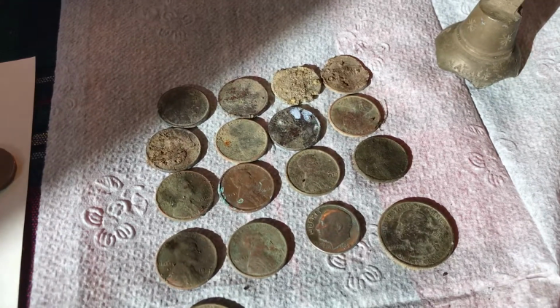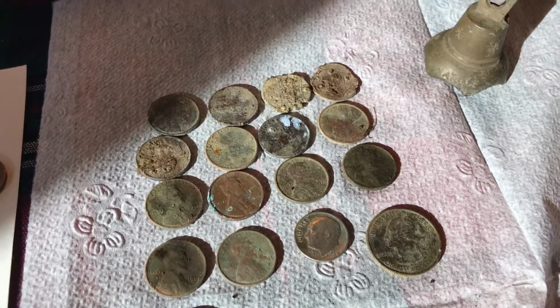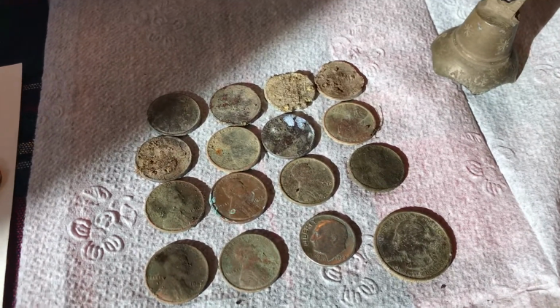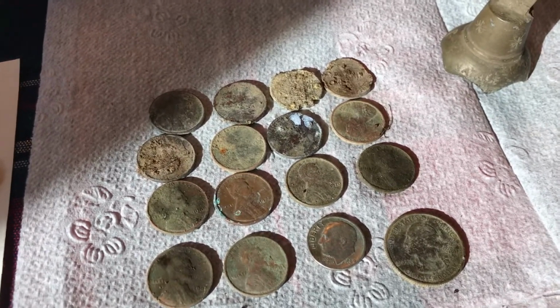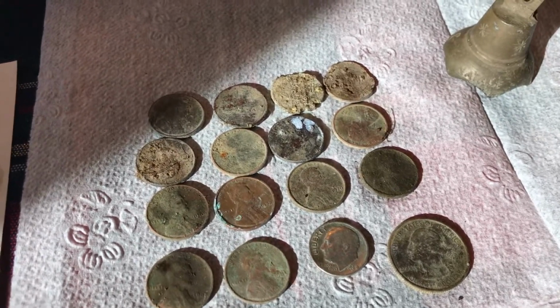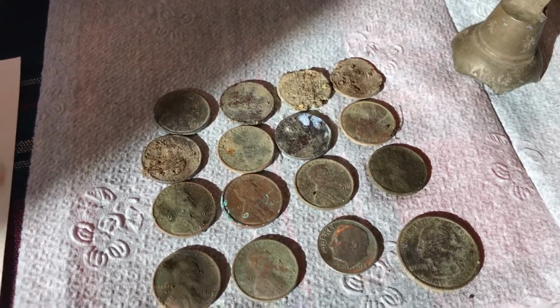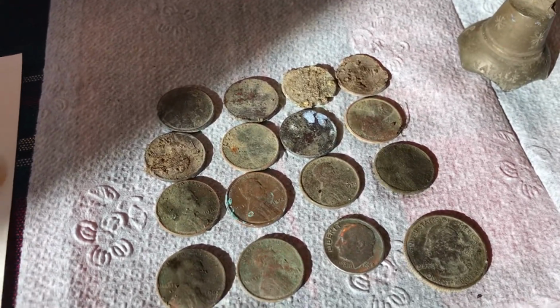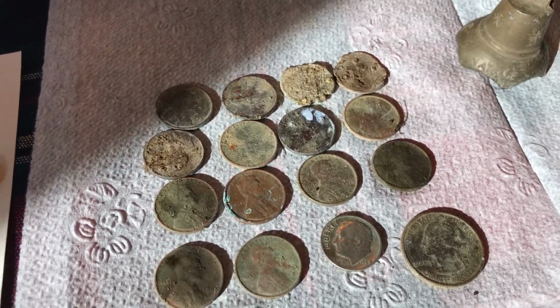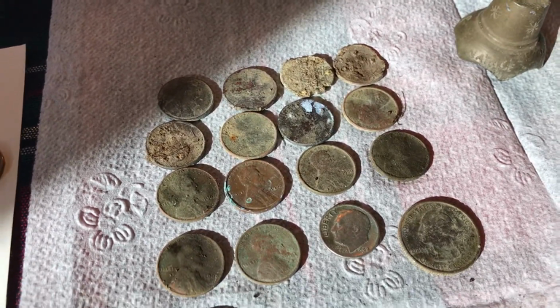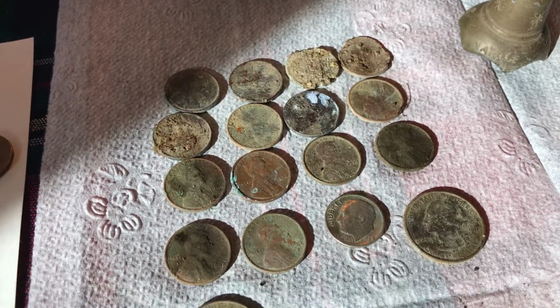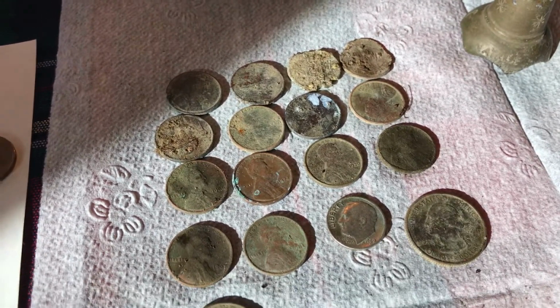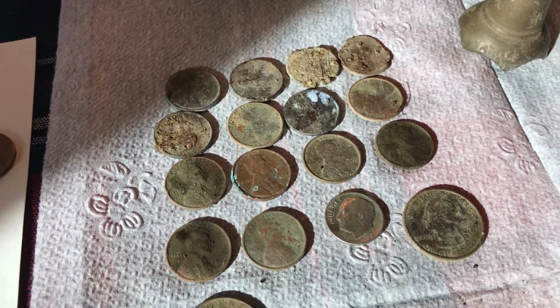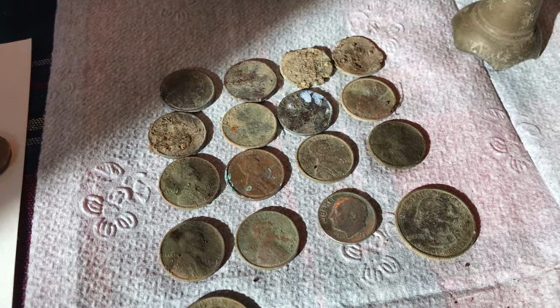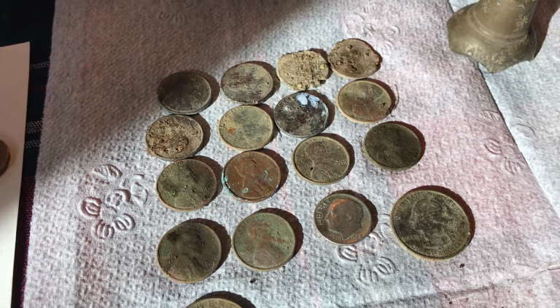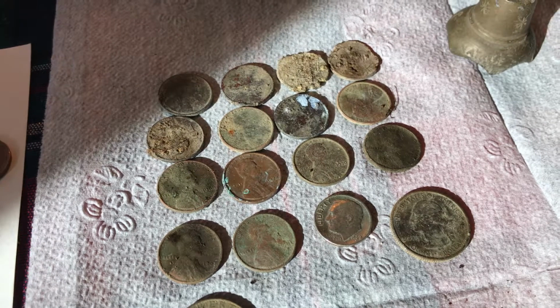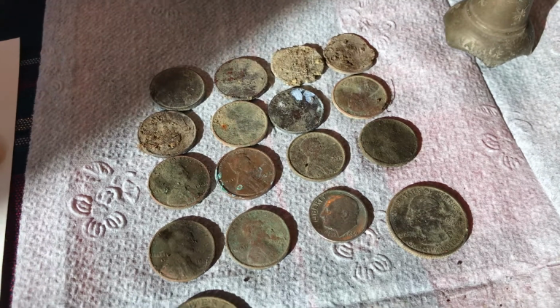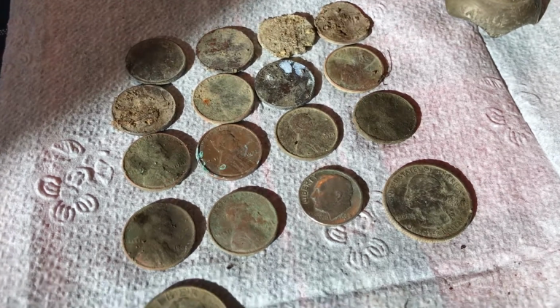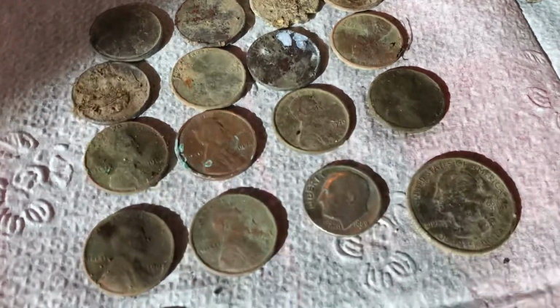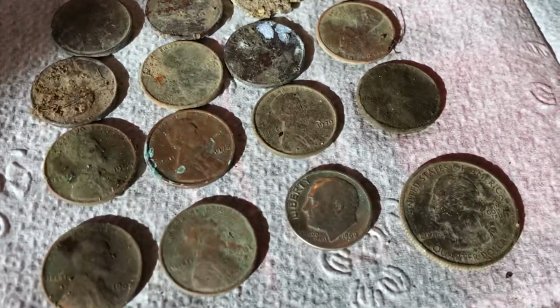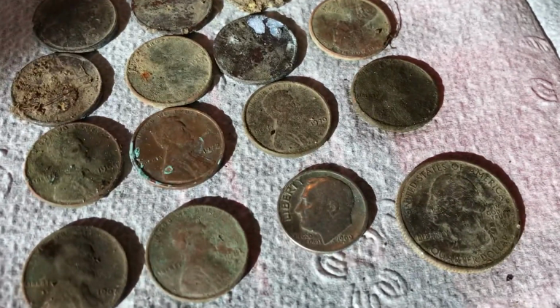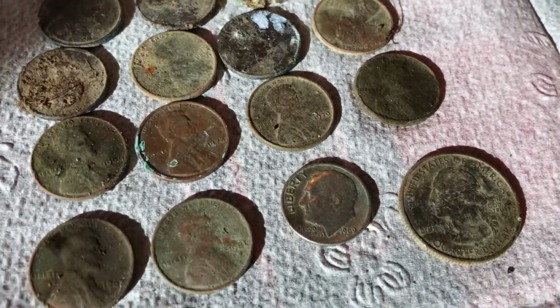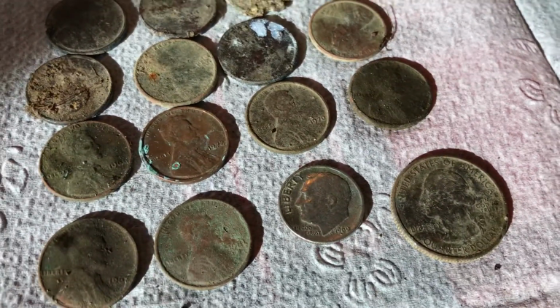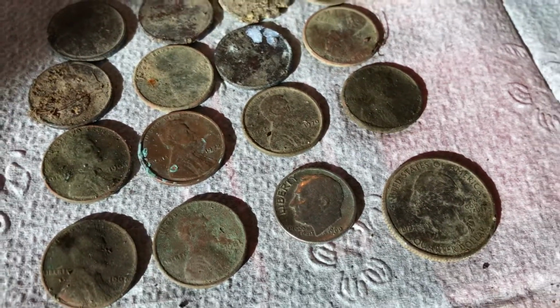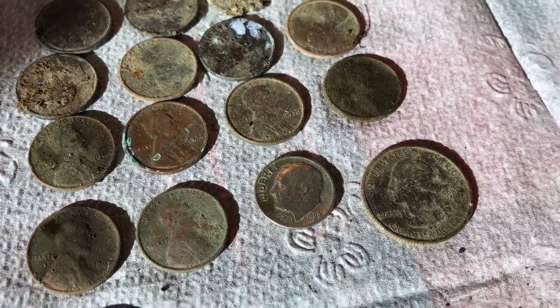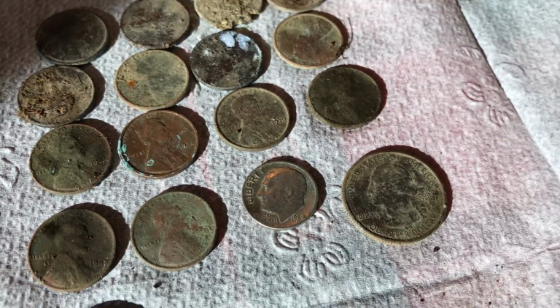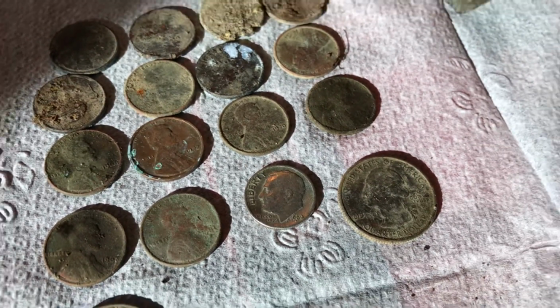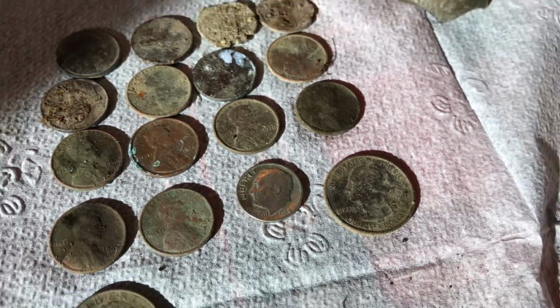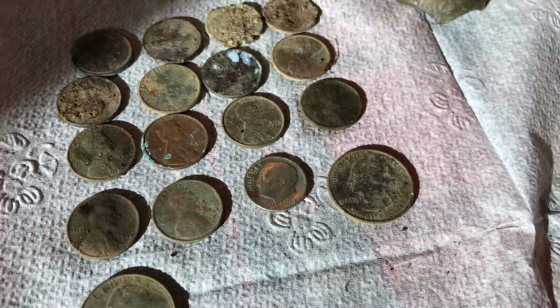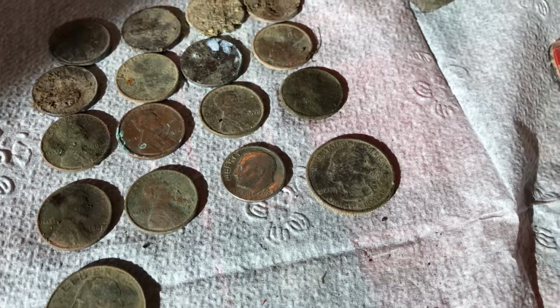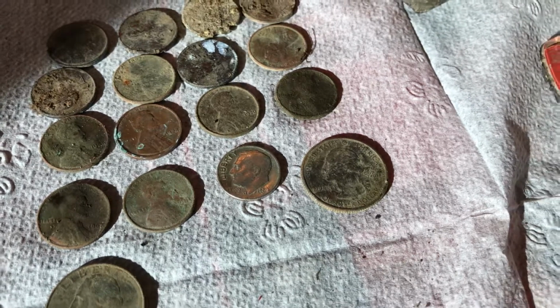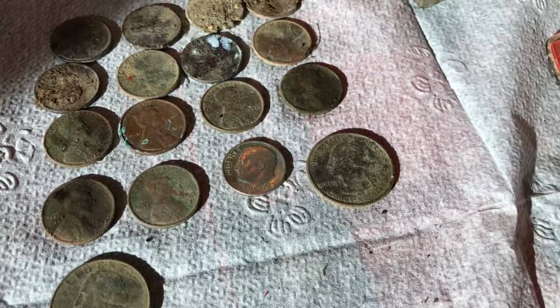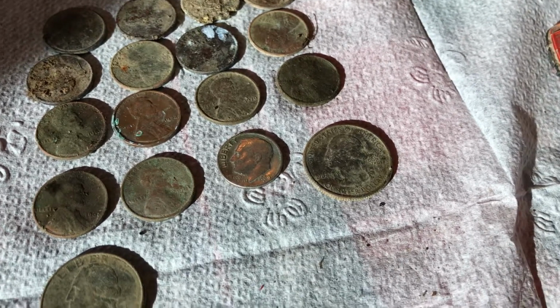Well, not like a bunch bunch, but quite a few — quite a few copper ones, no wheats. 1969, close to the silver date, but not silver unfortunately.